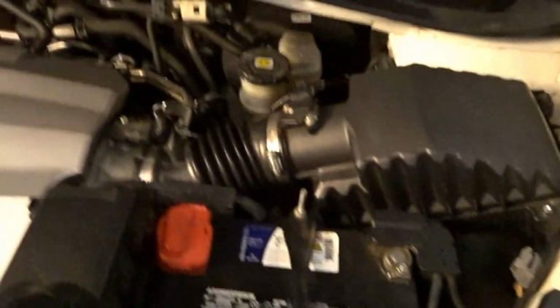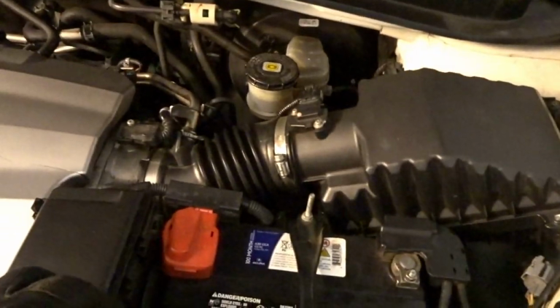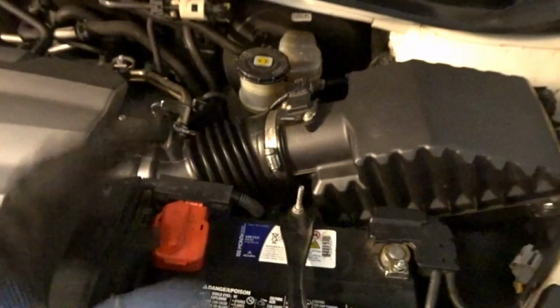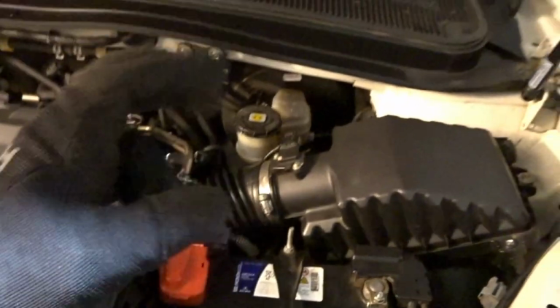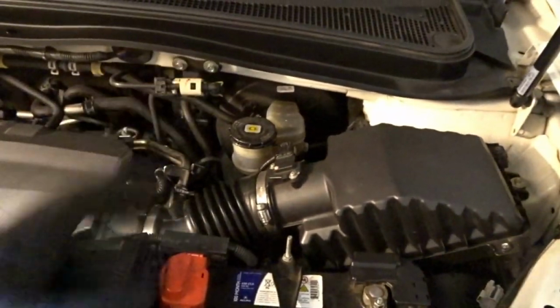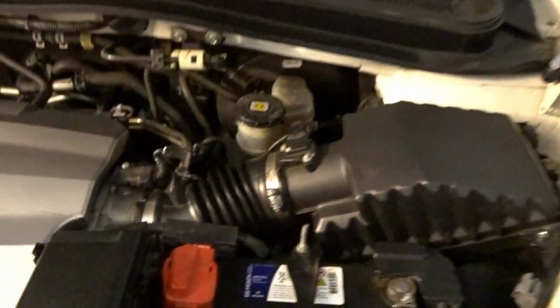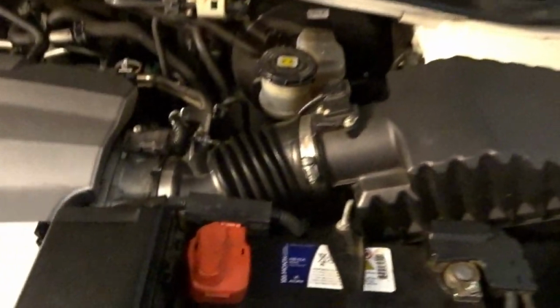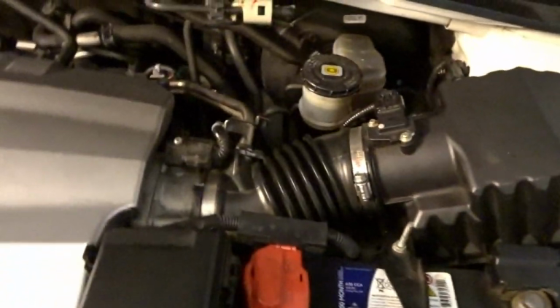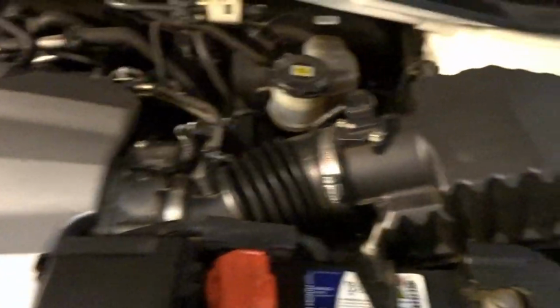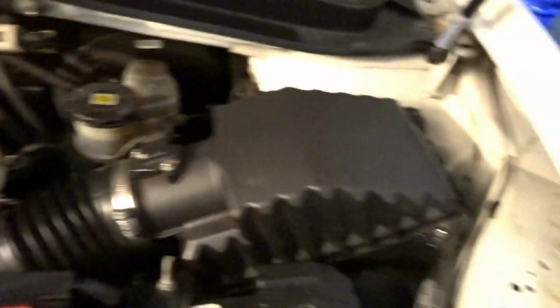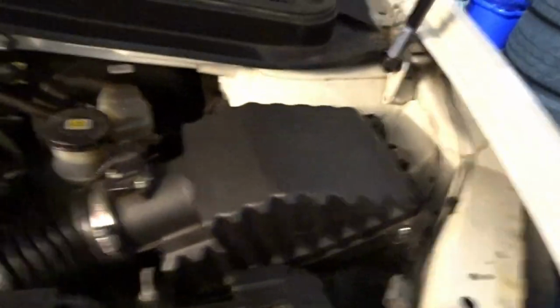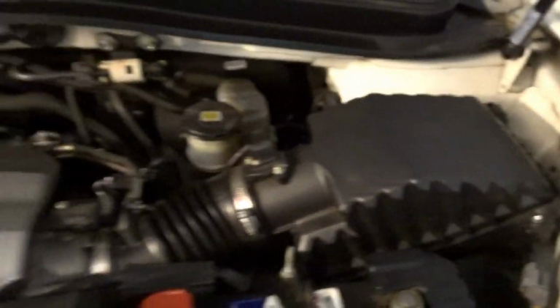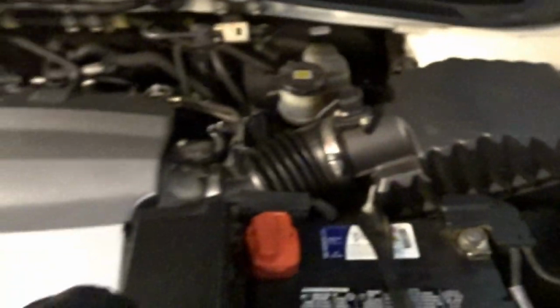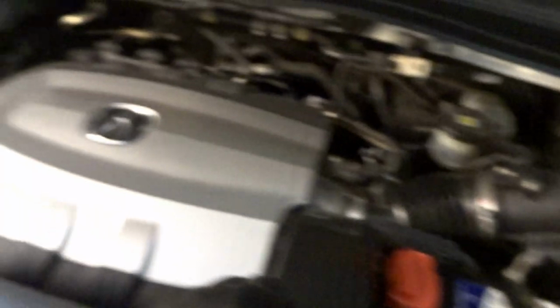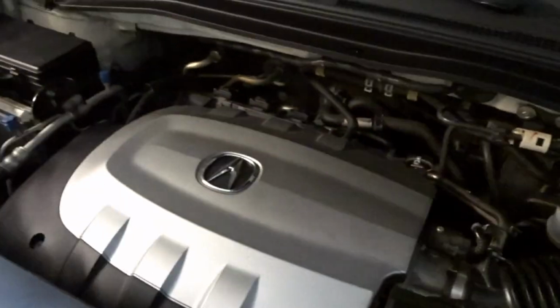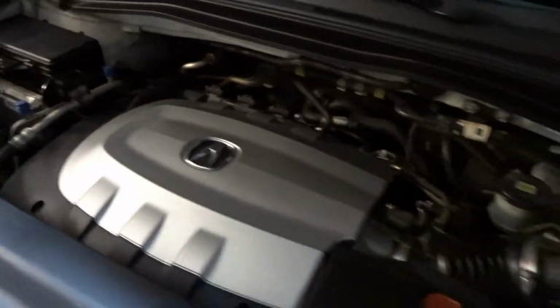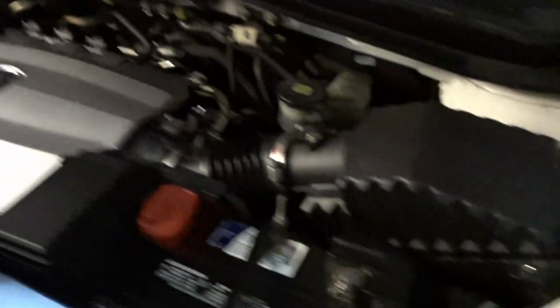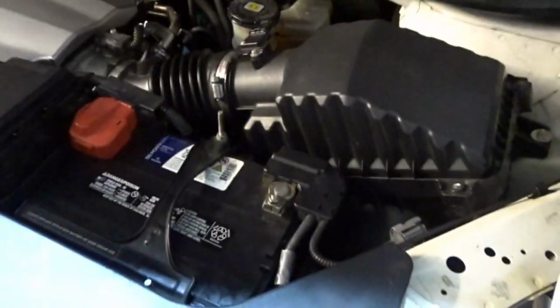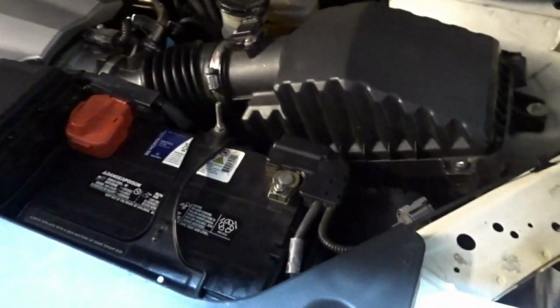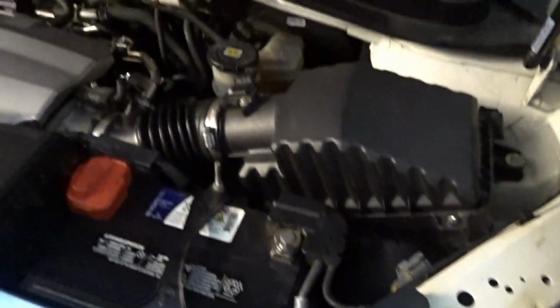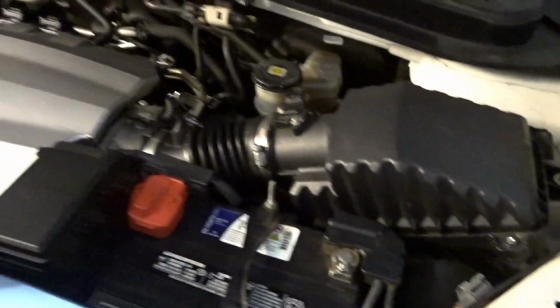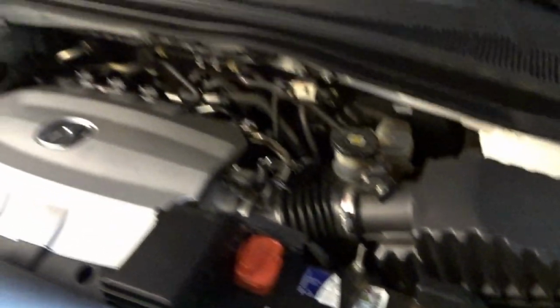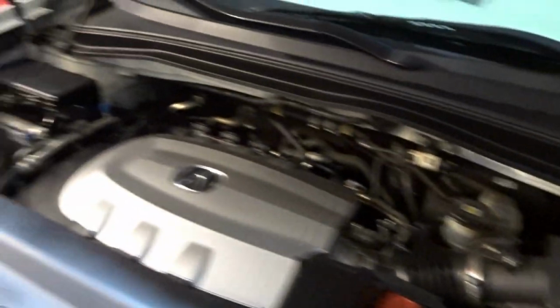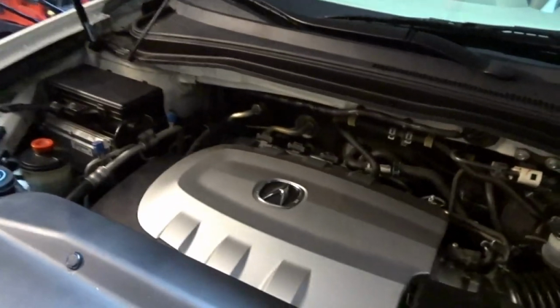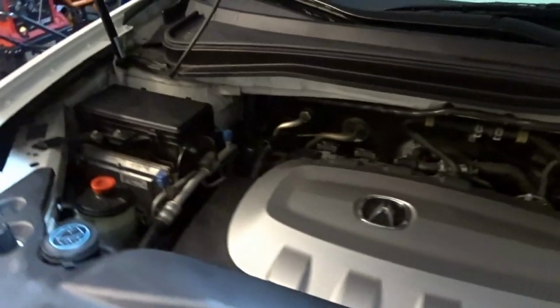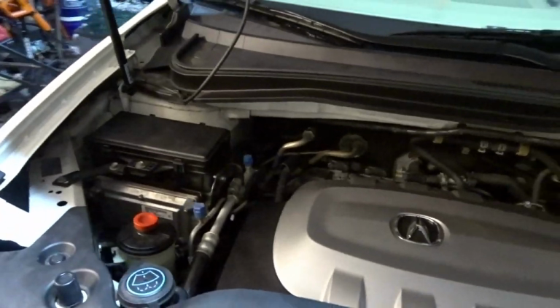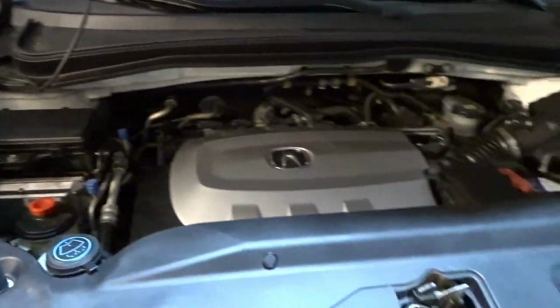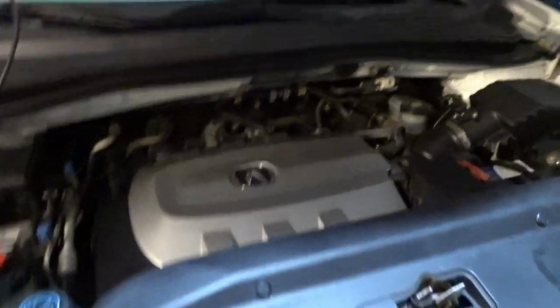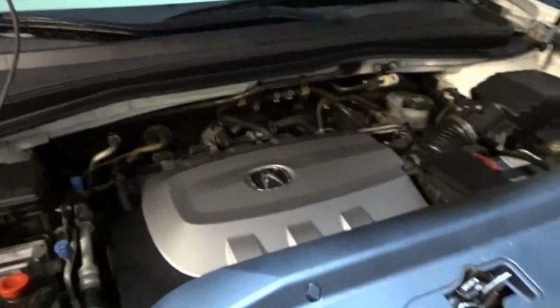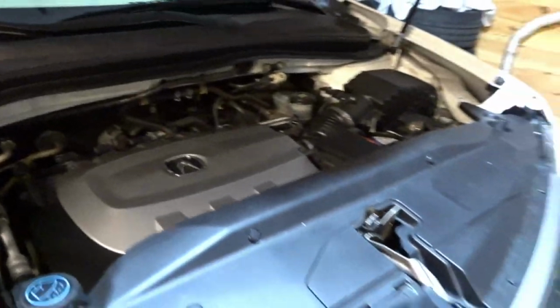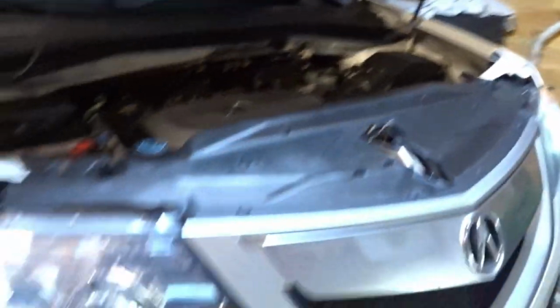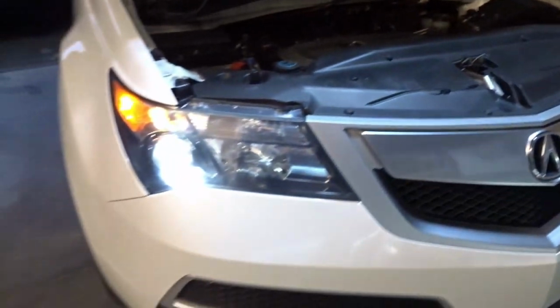Probably could get a hot air intake if we wanted to, just to kind of freshen it up in here. That might be something we do pursue in the coming months. We'll see. The headlight's looking good.